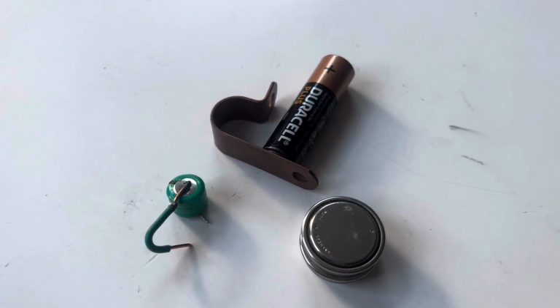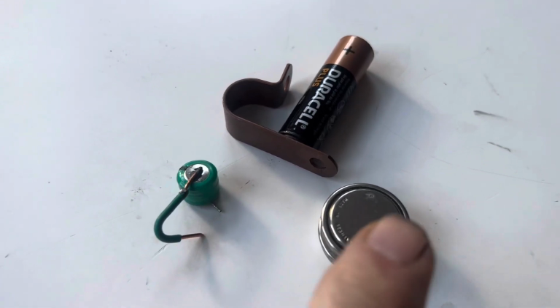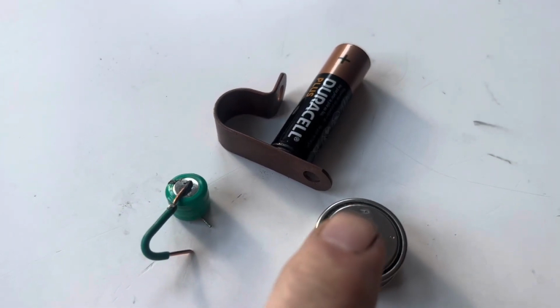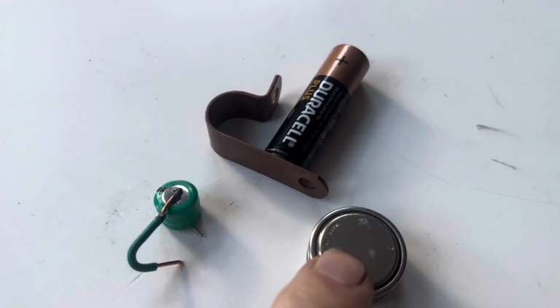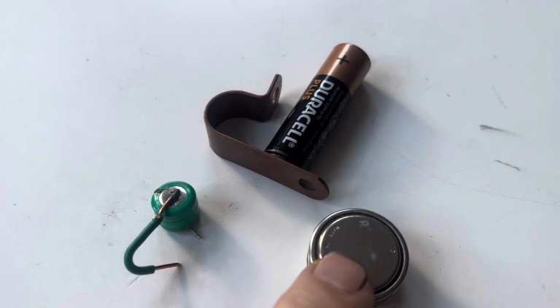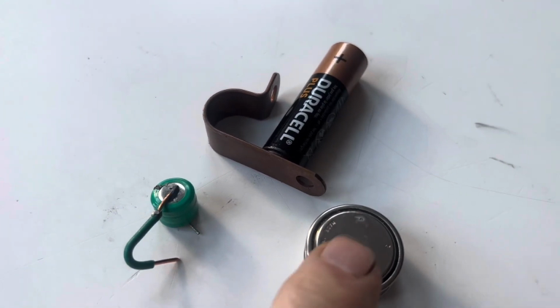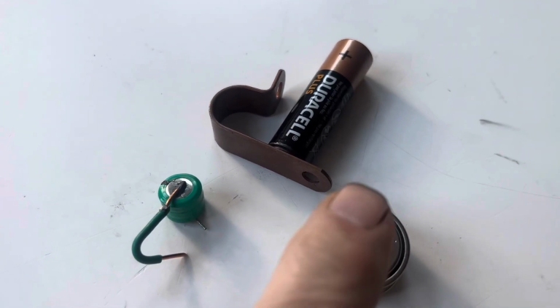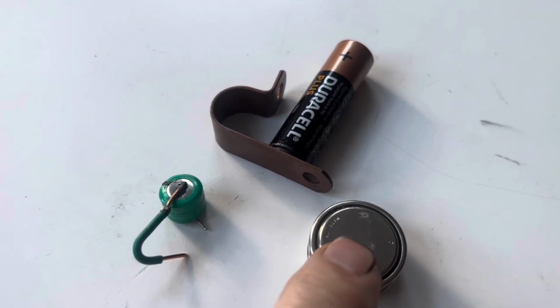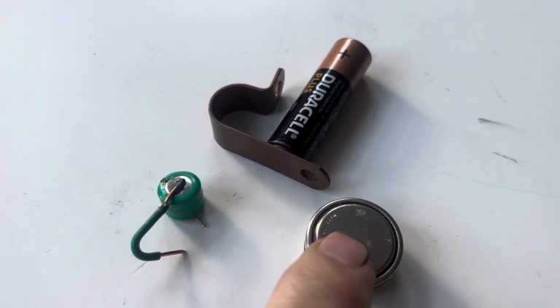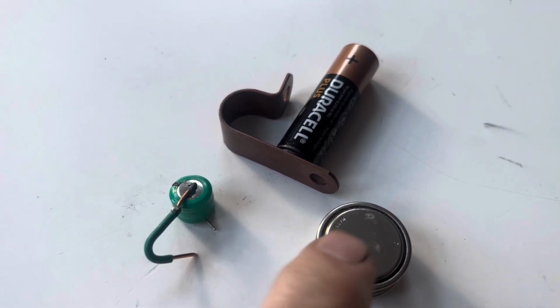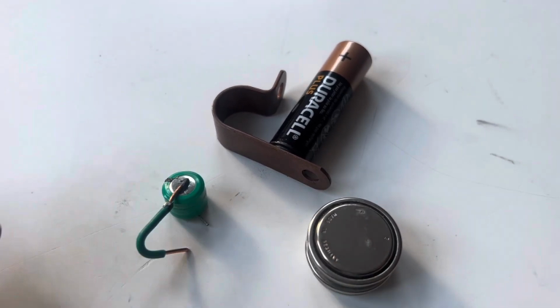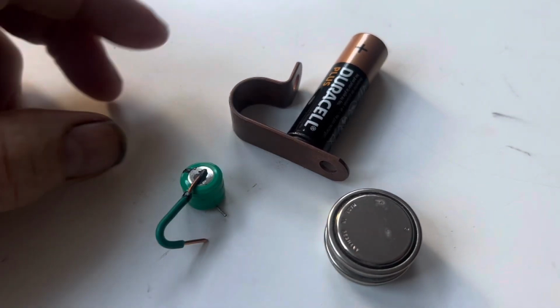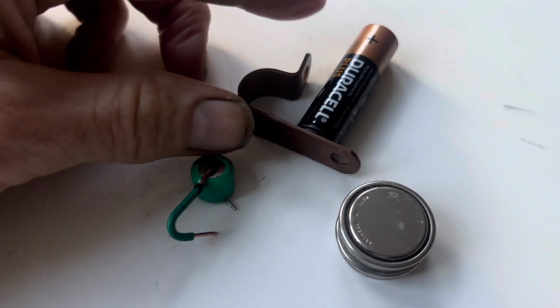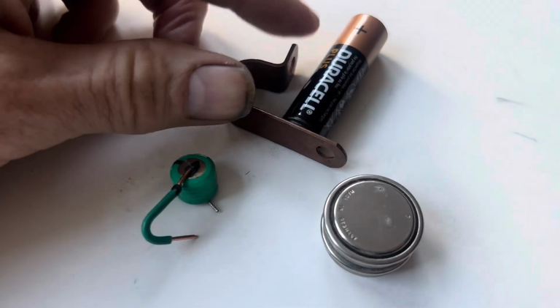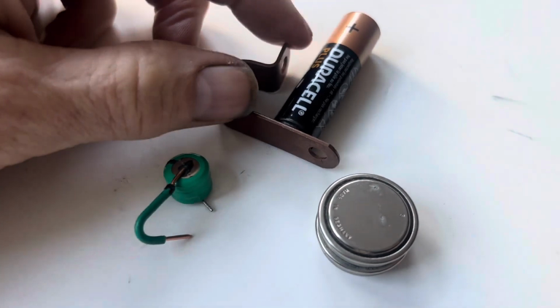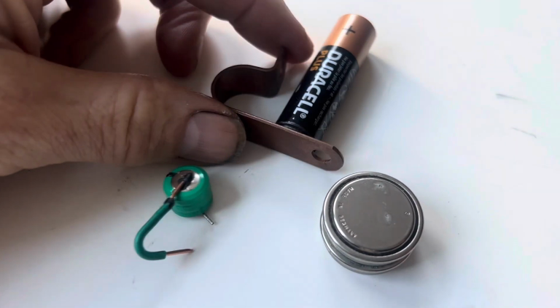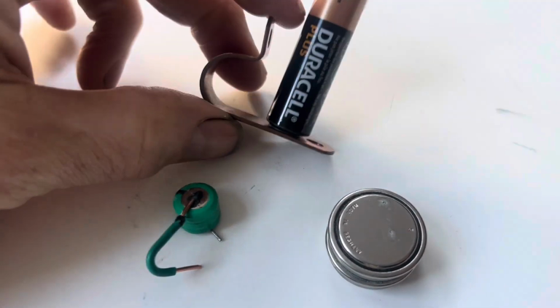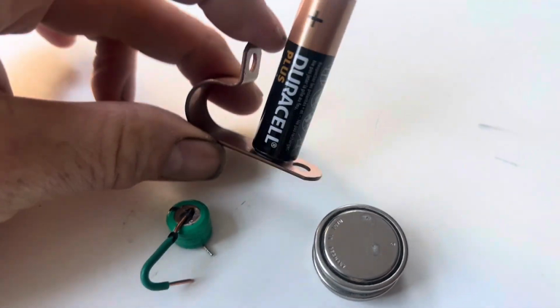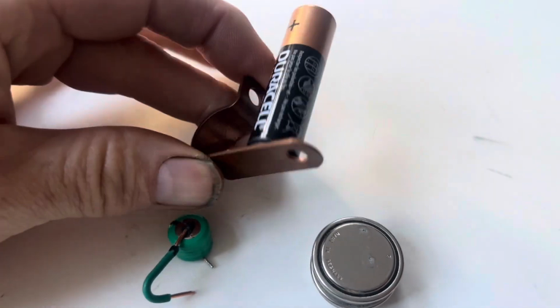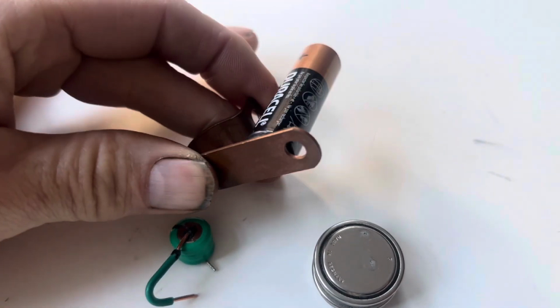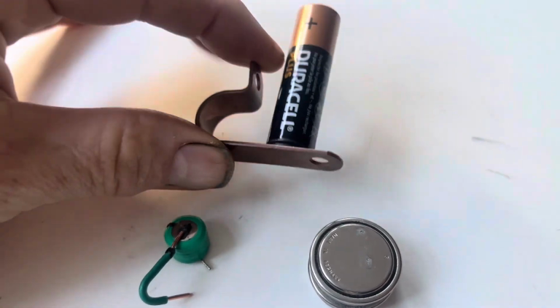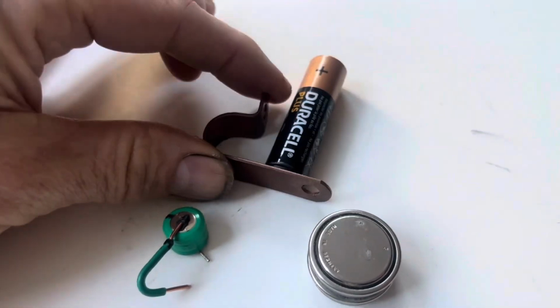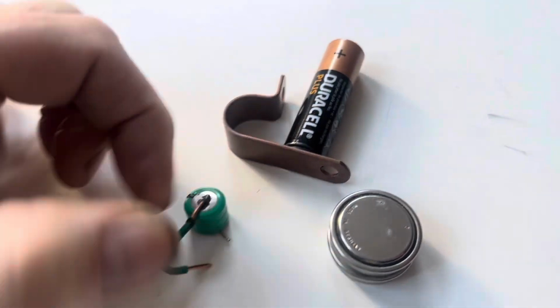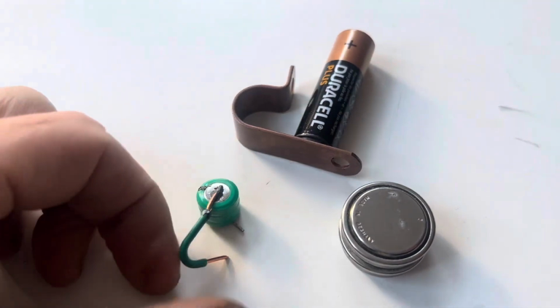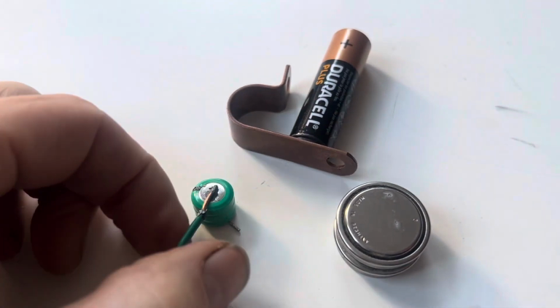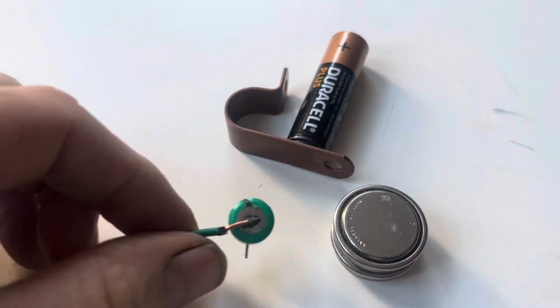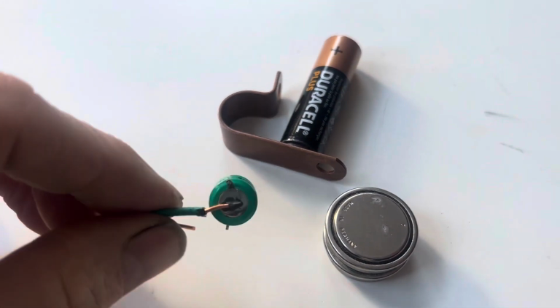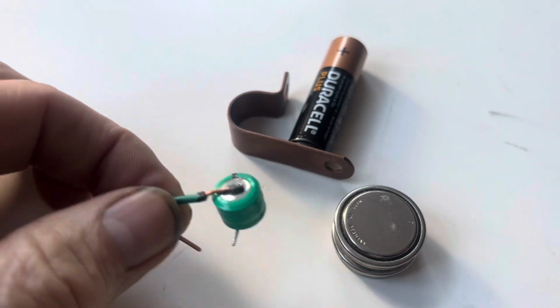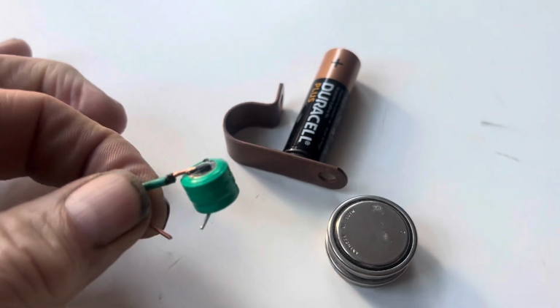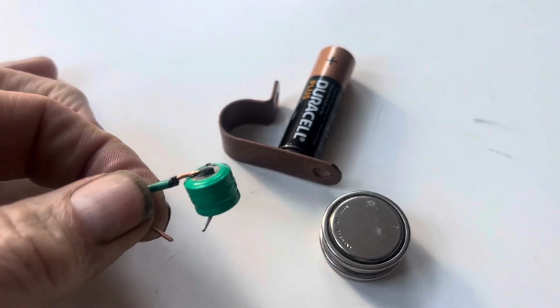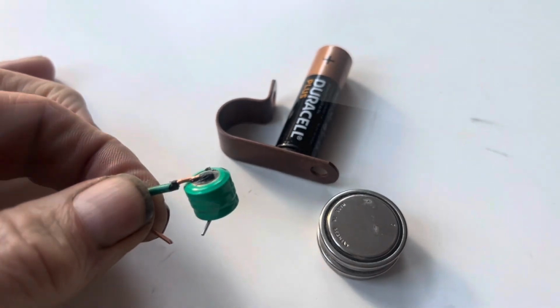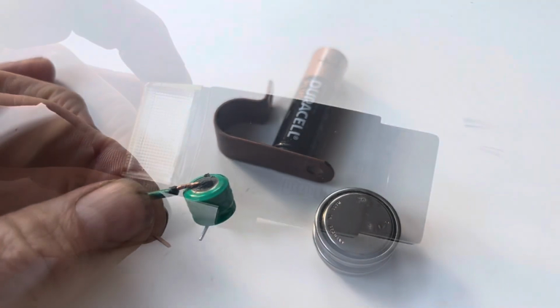Soldering connections to a battery is dangerous and can ruin the battery. In this video I'm going to be showing you how to attach batteries and connections to a wire using conductive glue.